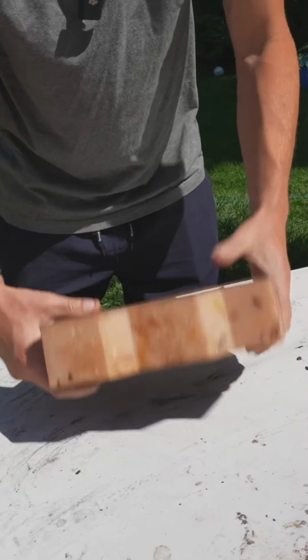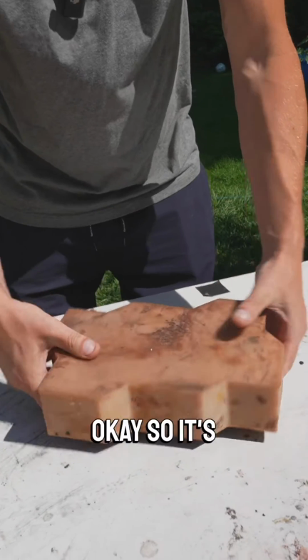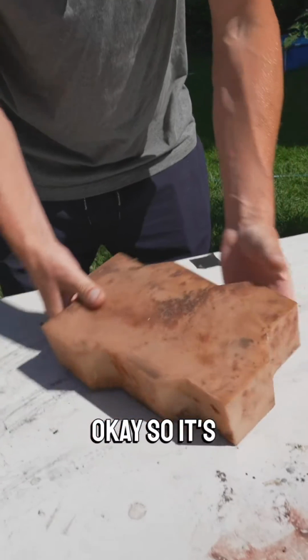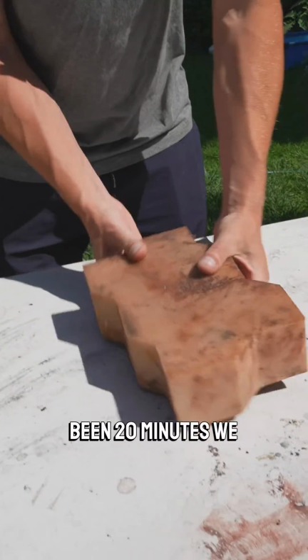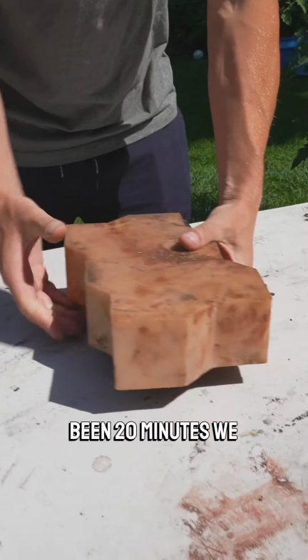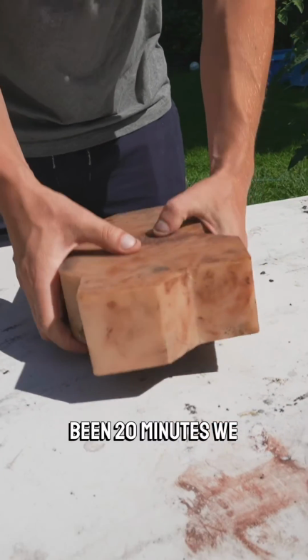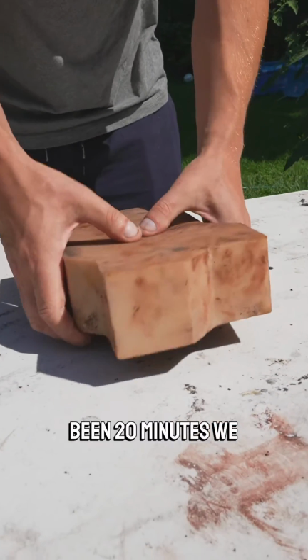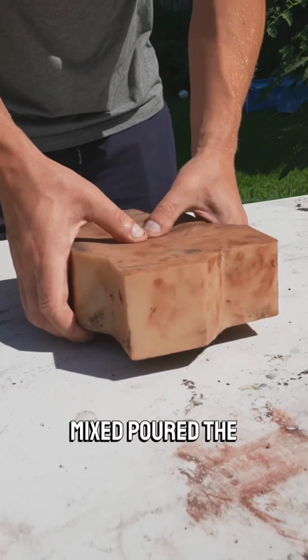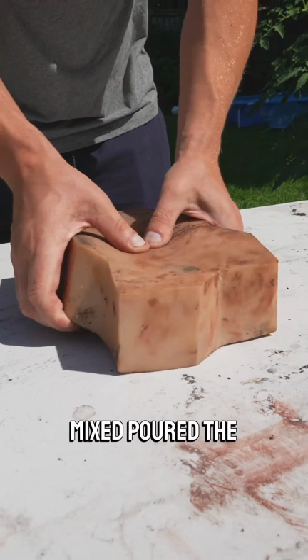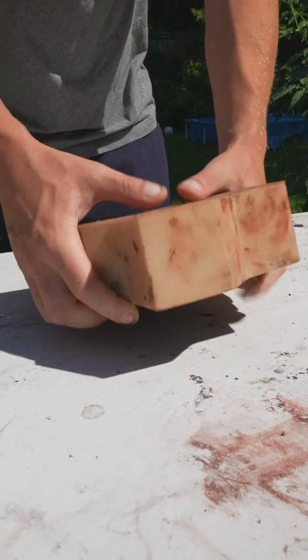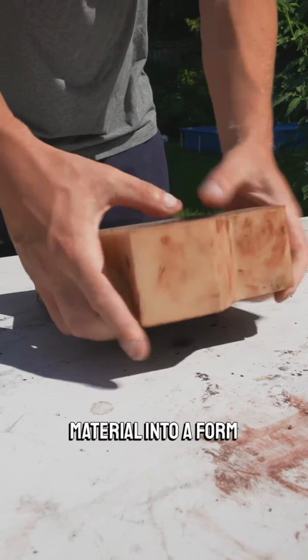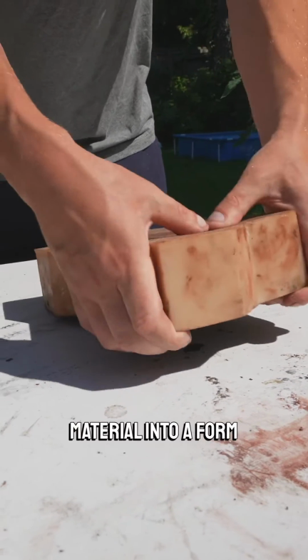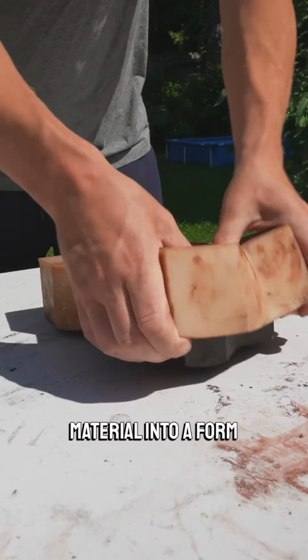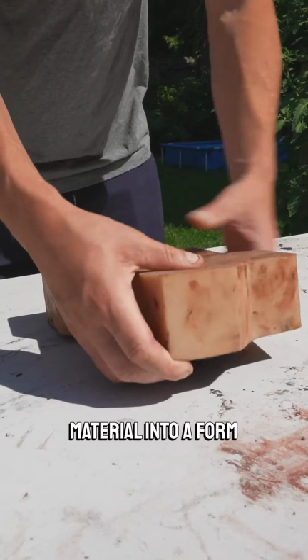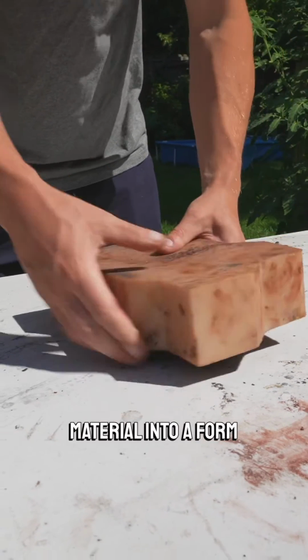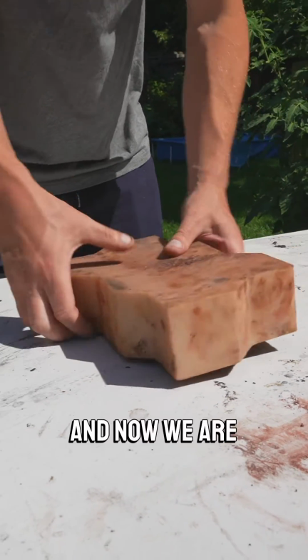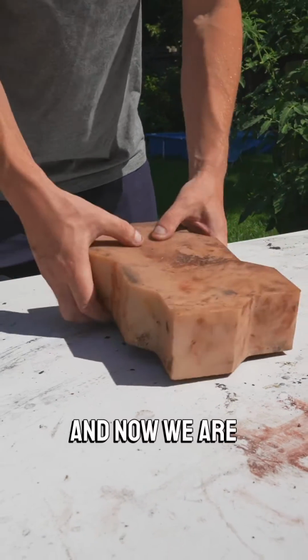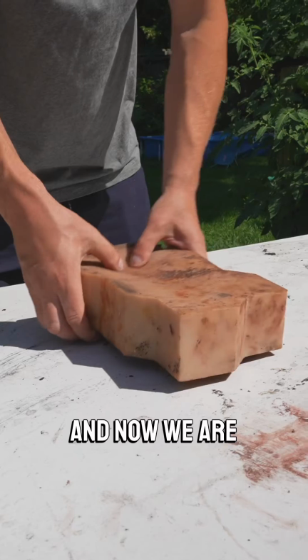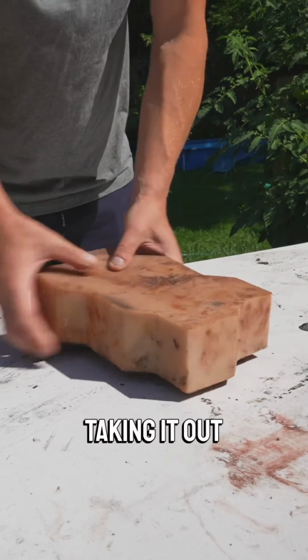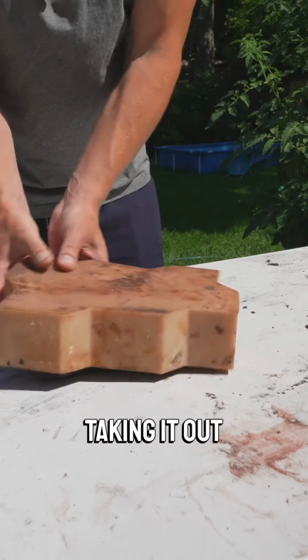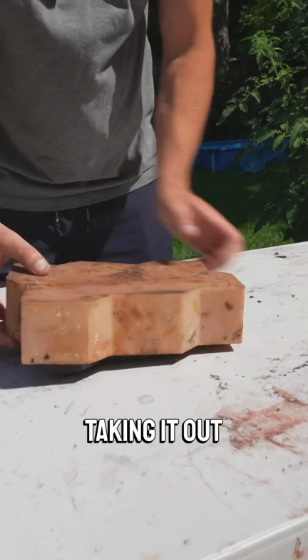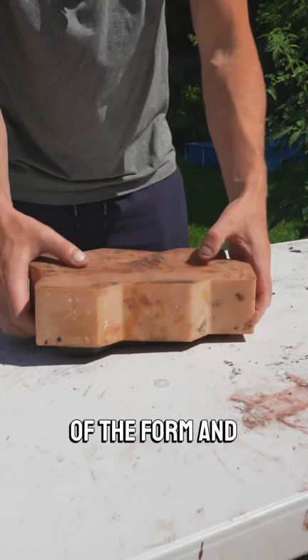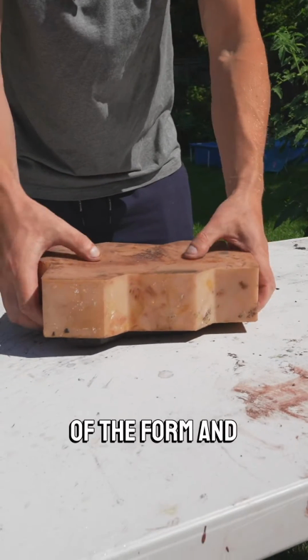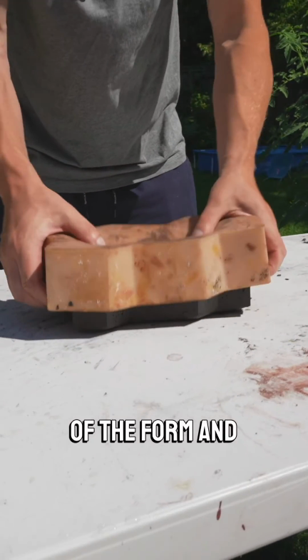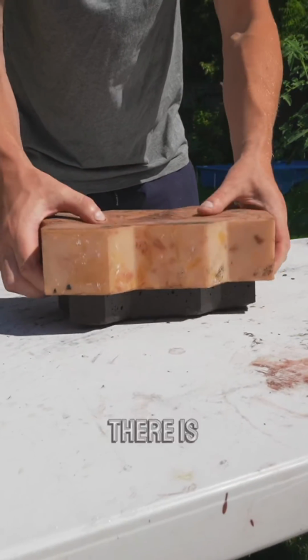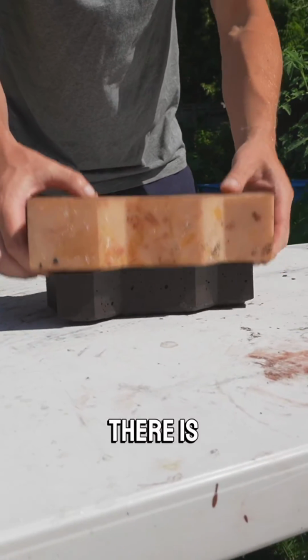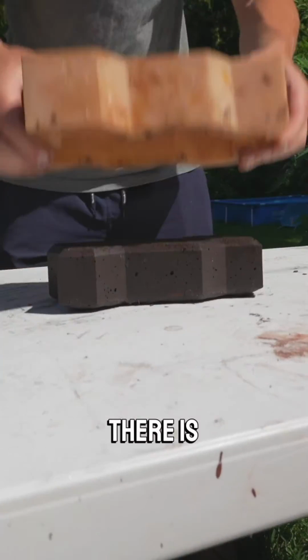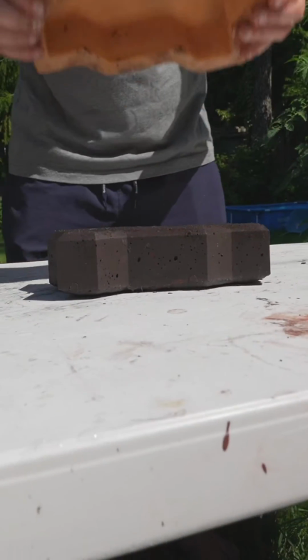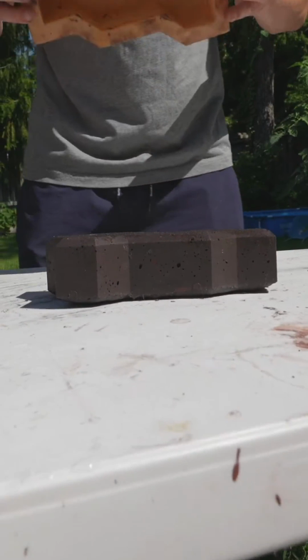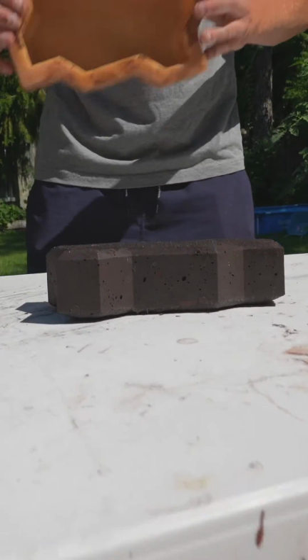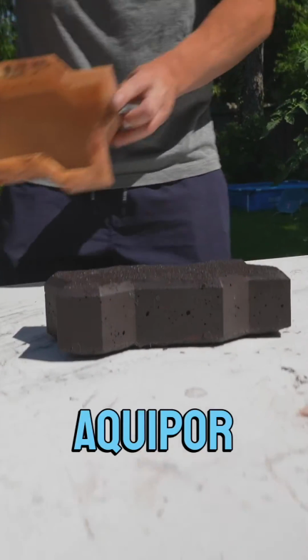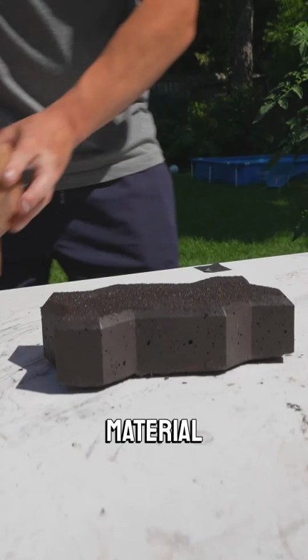Okay, so it's been 20 minutes. We mixed, poured the material into a form, and now we are taking it out of the form, and there is Aquapor material.